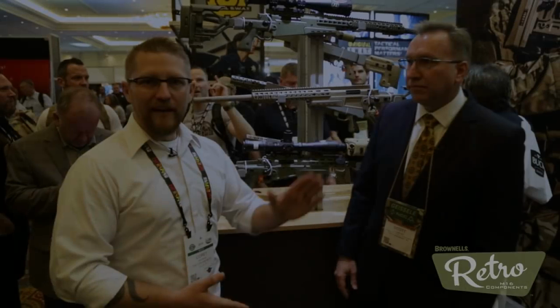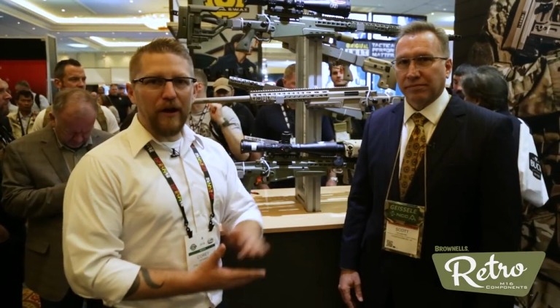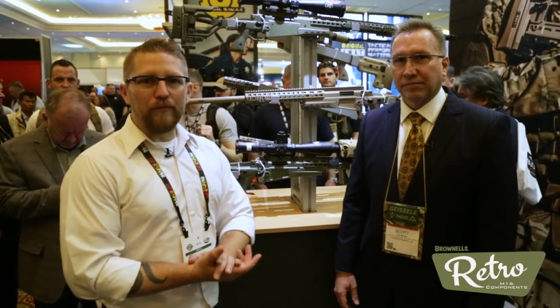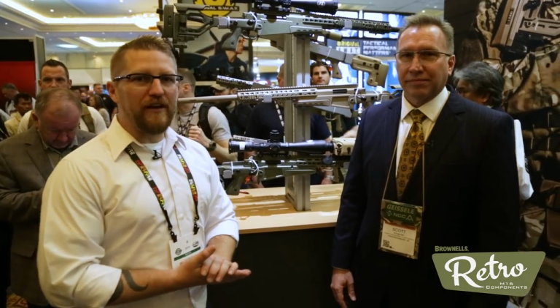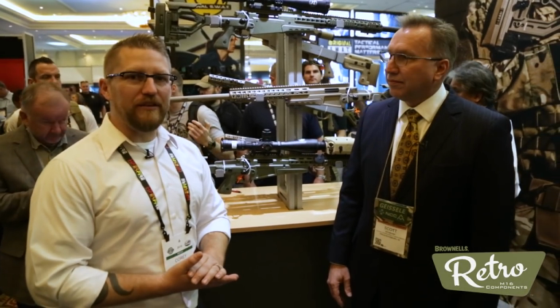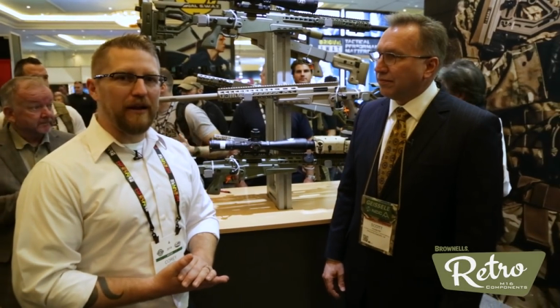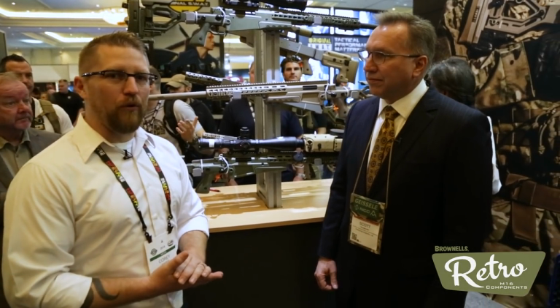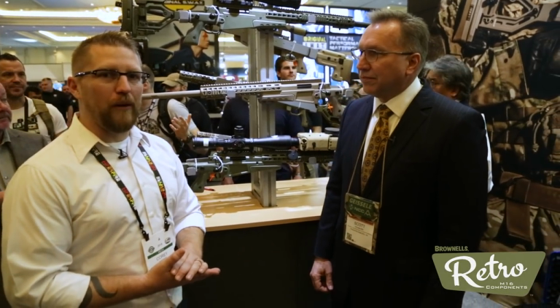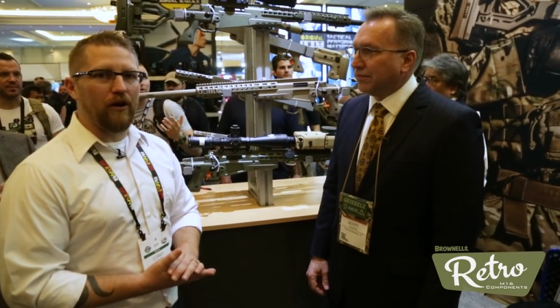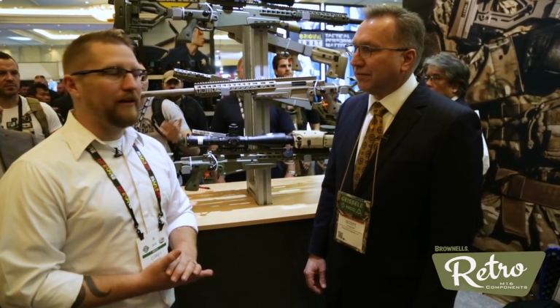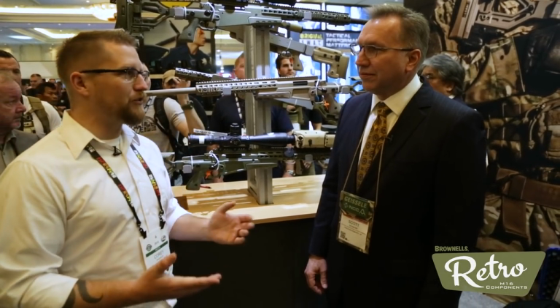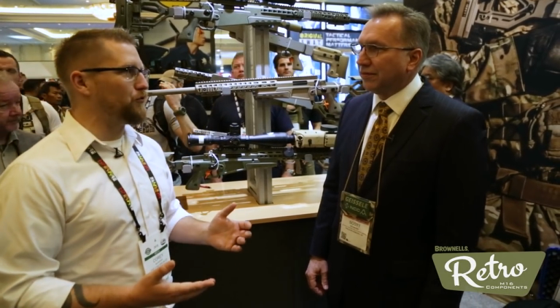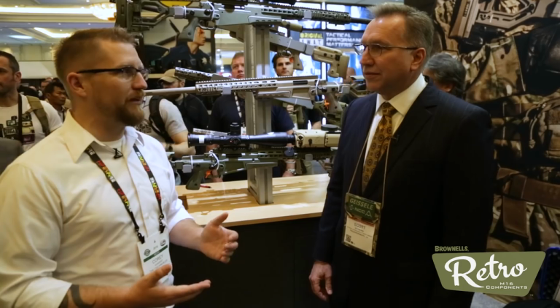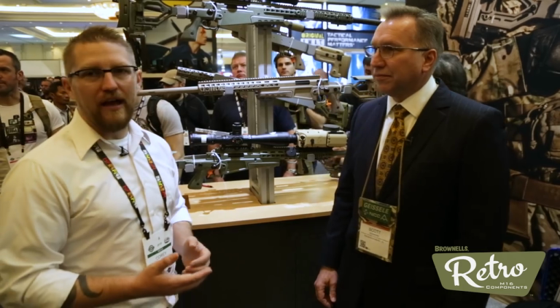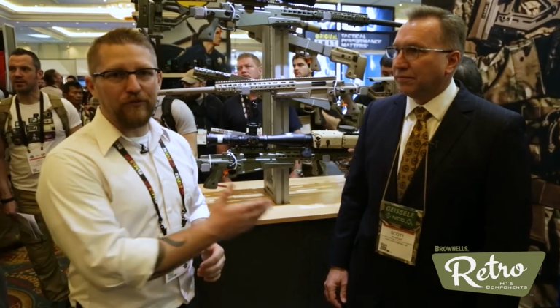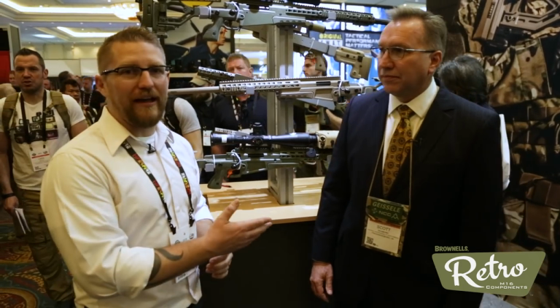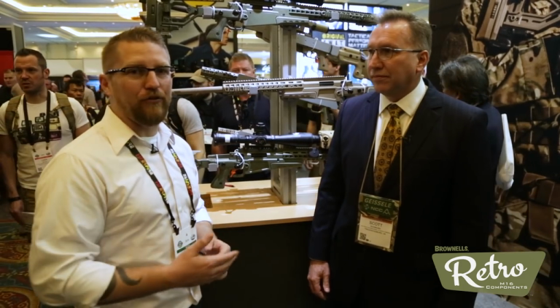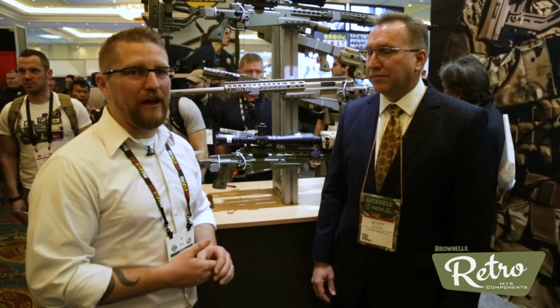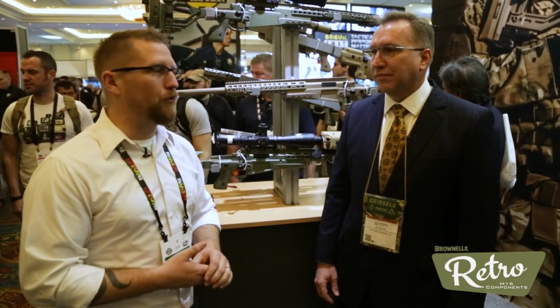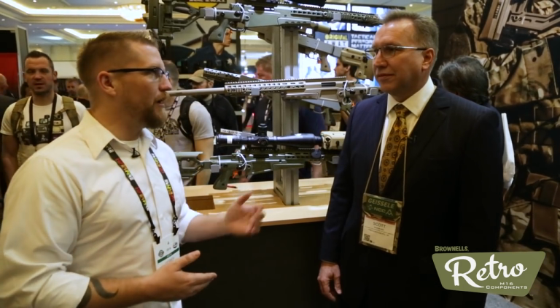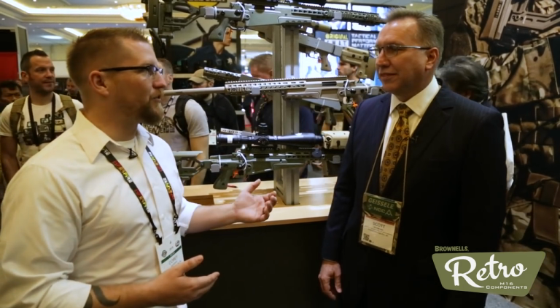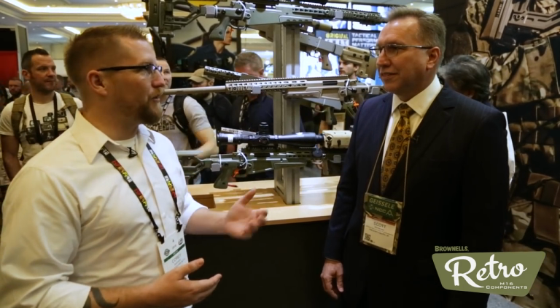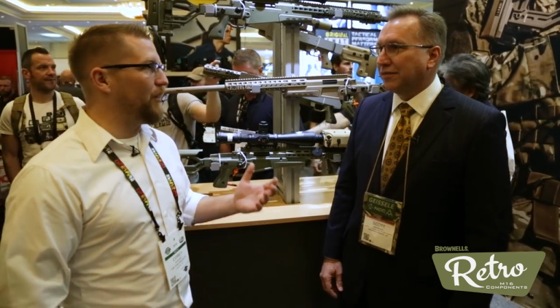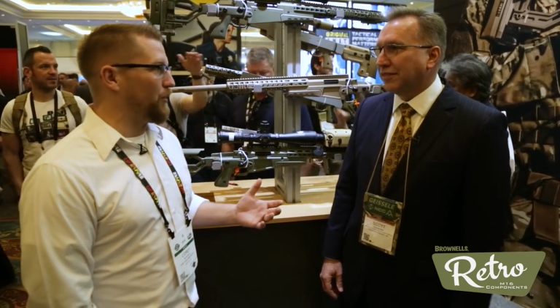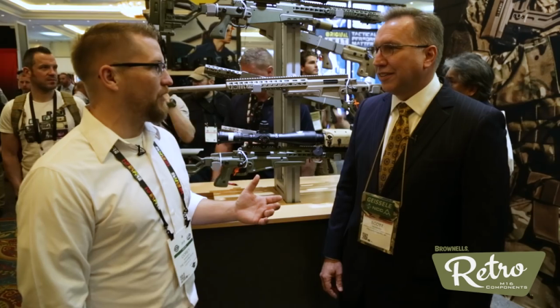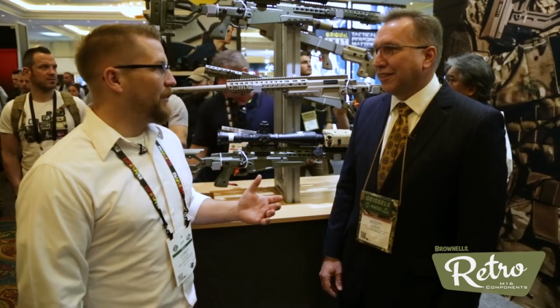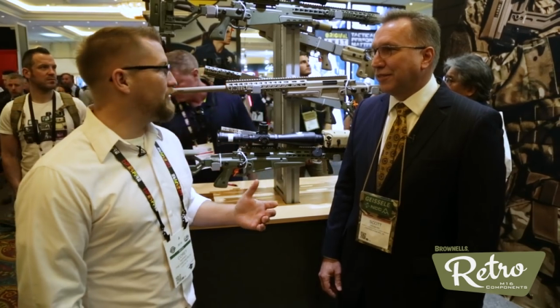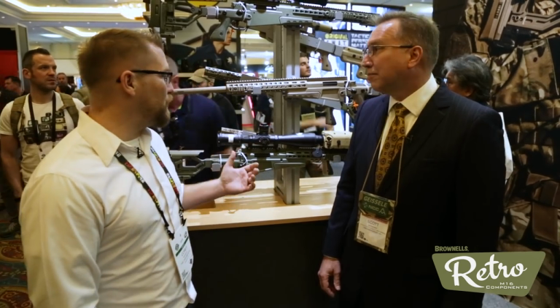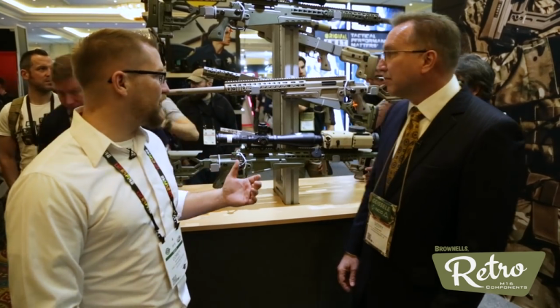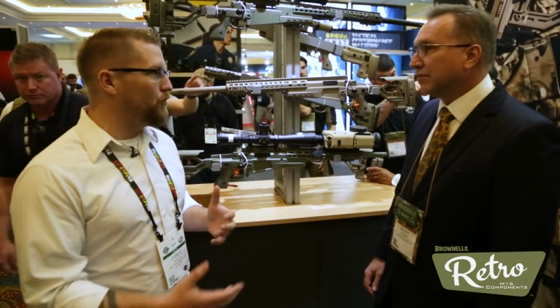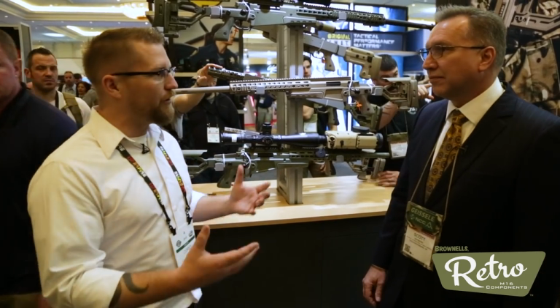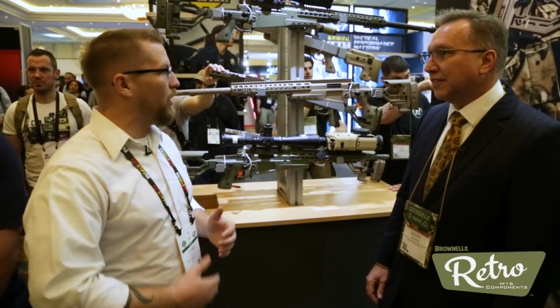Hey everybody, welcome to TFB TV. My name is Corey Wardrop. We are at SHOT Show 2018. I'm with Scott at the Accuracy International booth. You guys make a hell of a quality product — tell us what you guys got new going on.